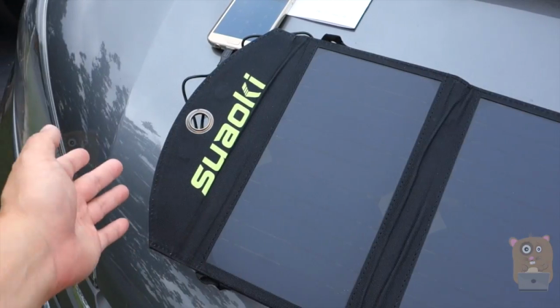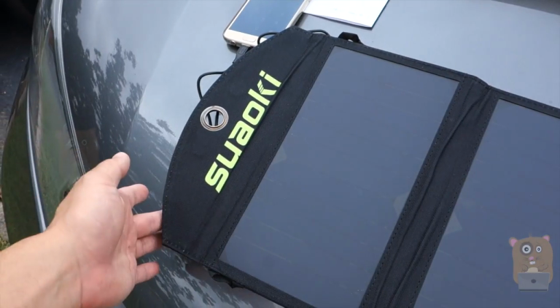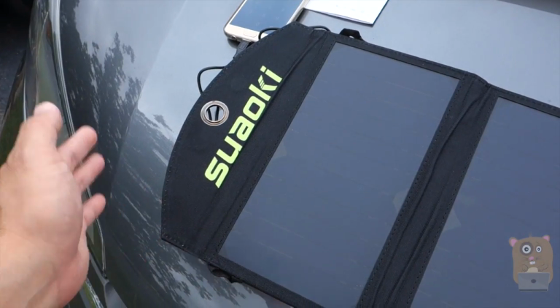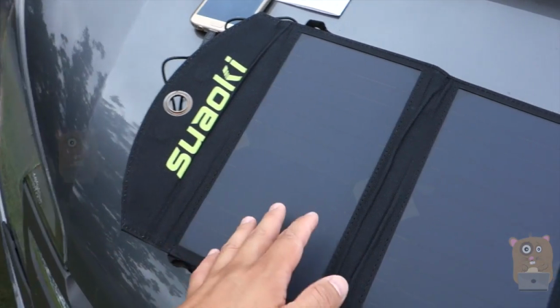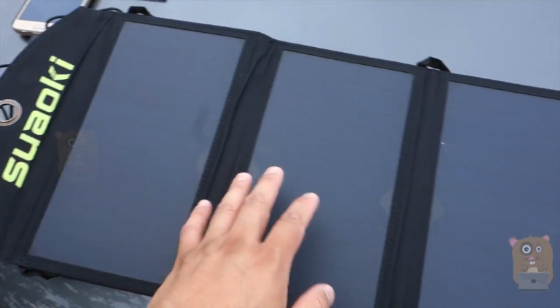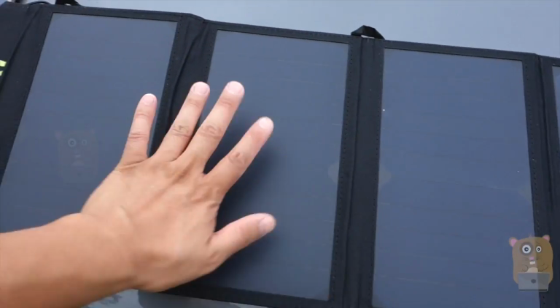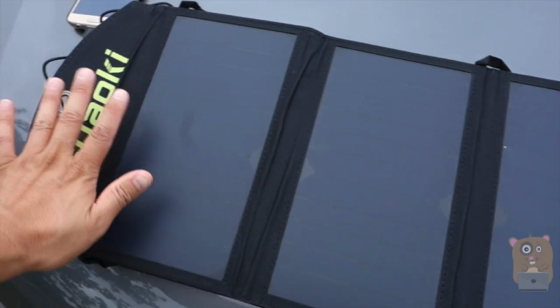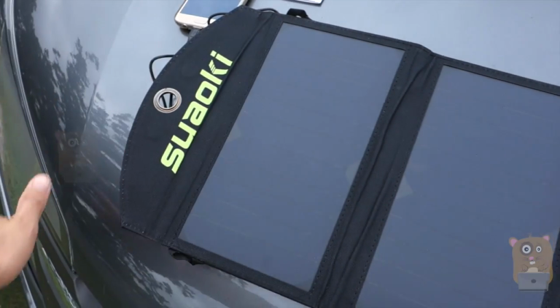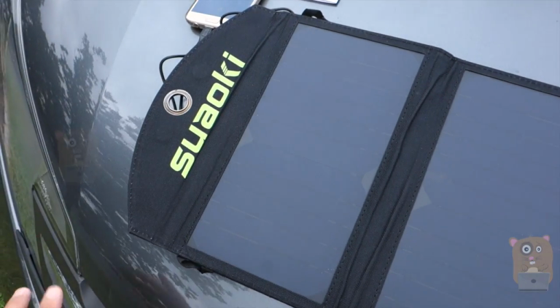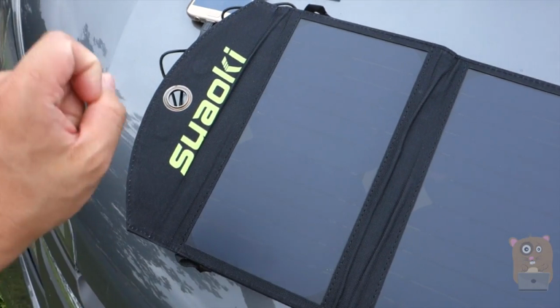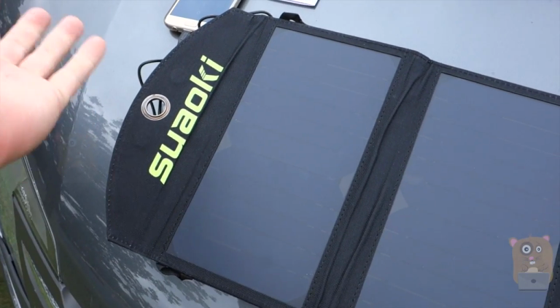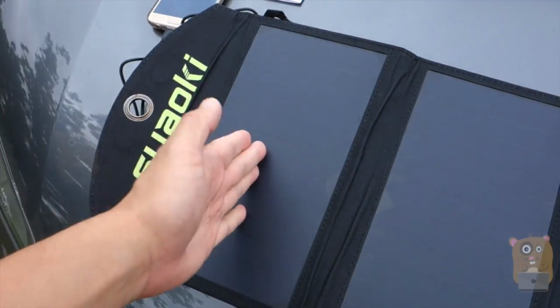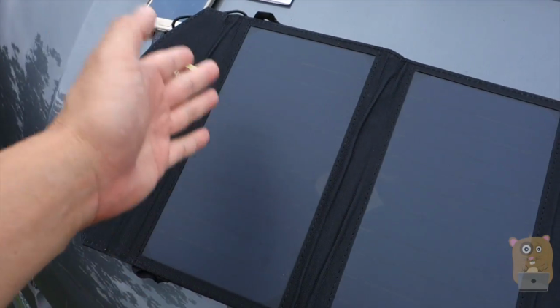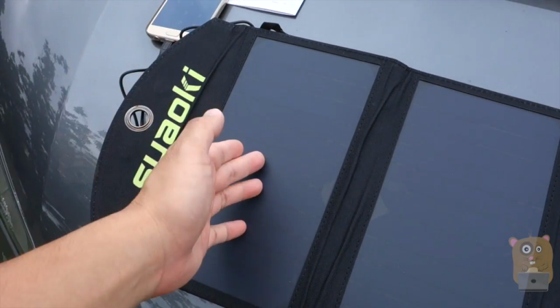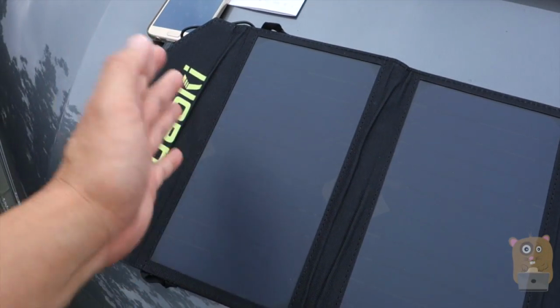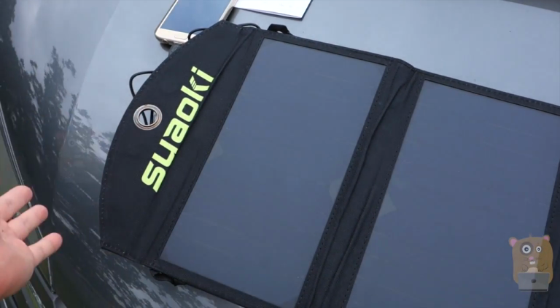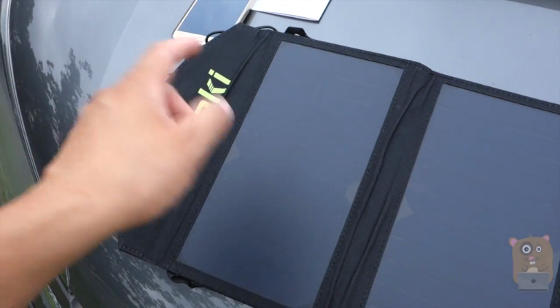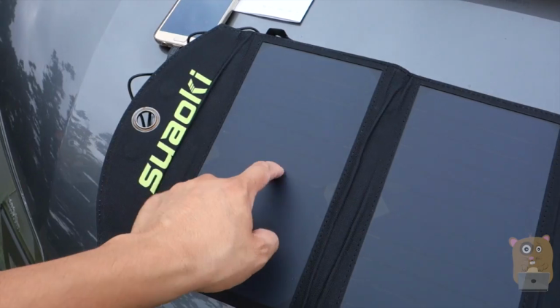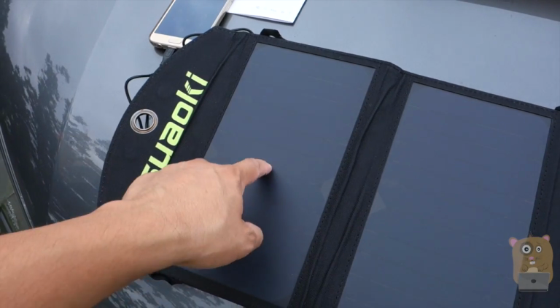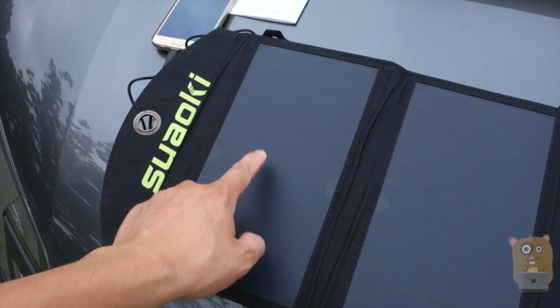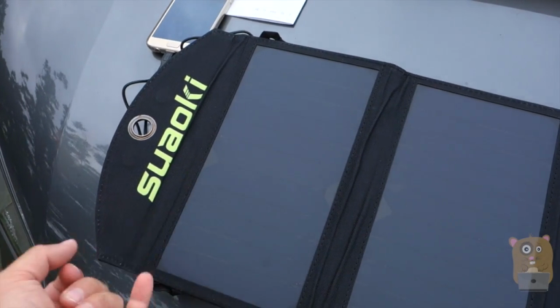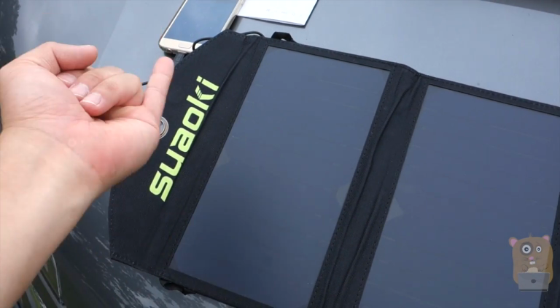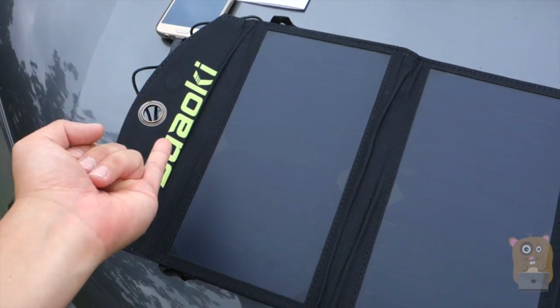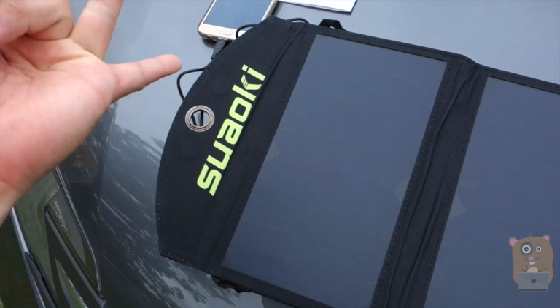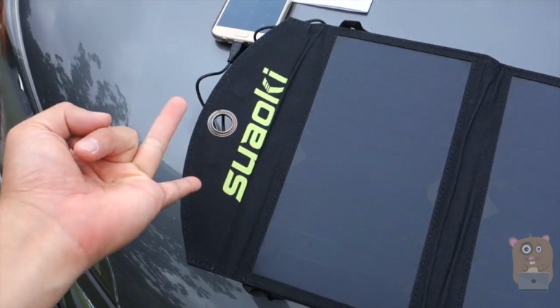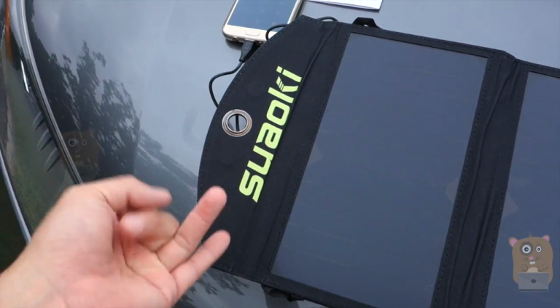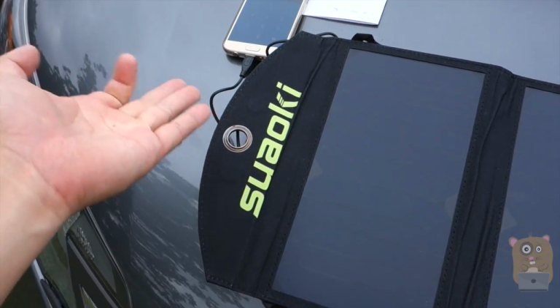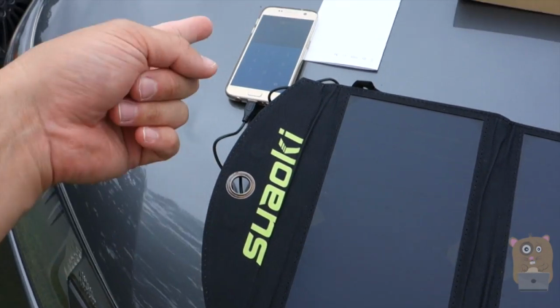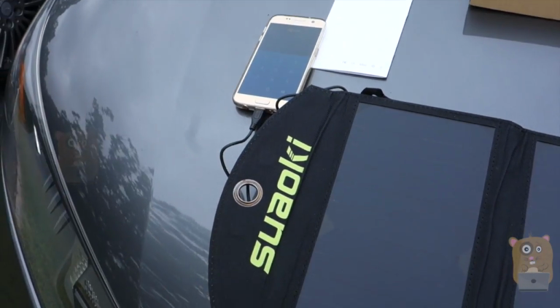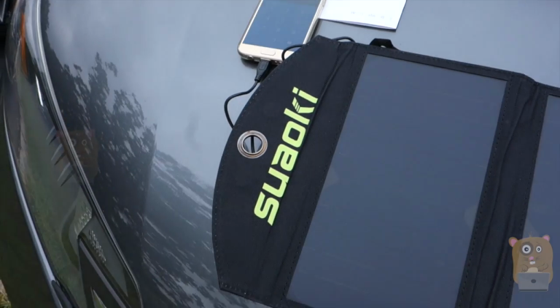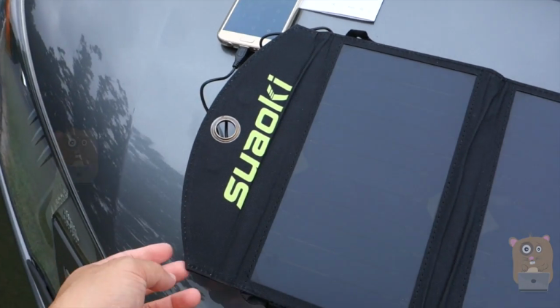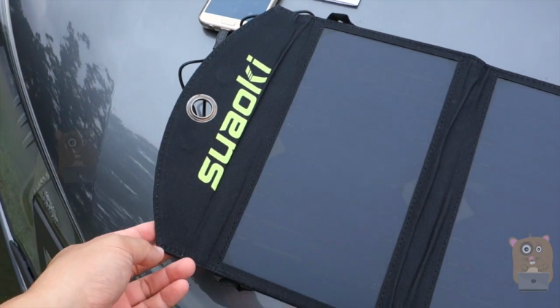The solar panel does work. If it was sunnier outside, it would provide a lot more amperage. You can't always control the weather, and if you're camping, this device will be very useful — it'll charge GoPros, cameras, or even mobile phones. So yes, I would recommend this.